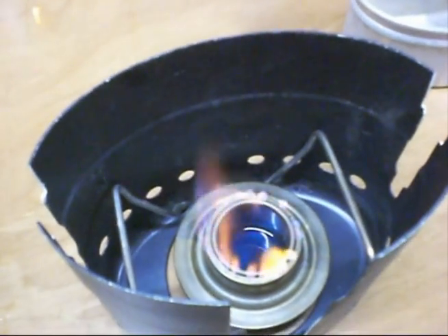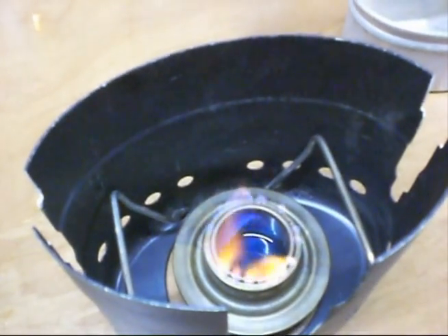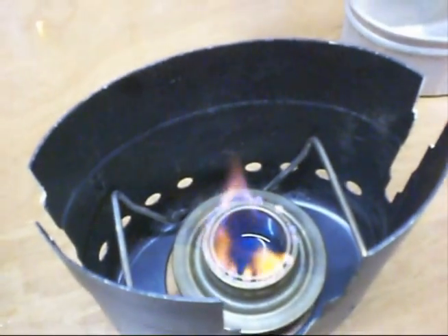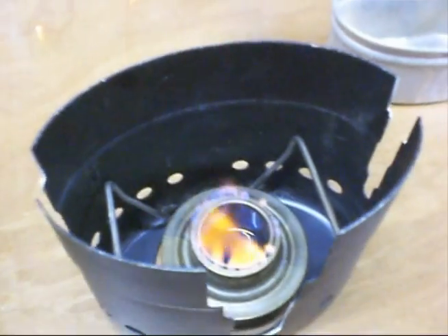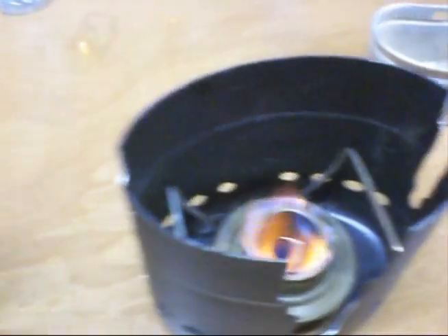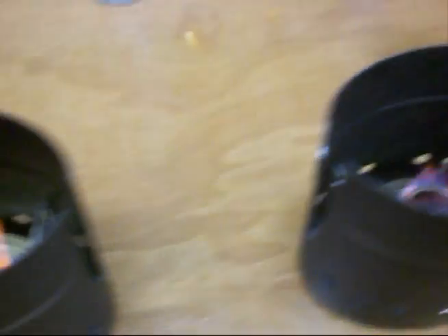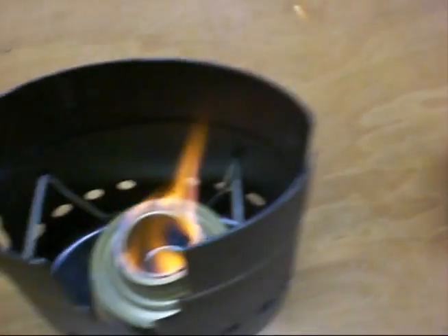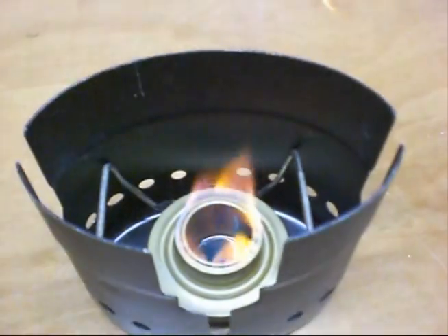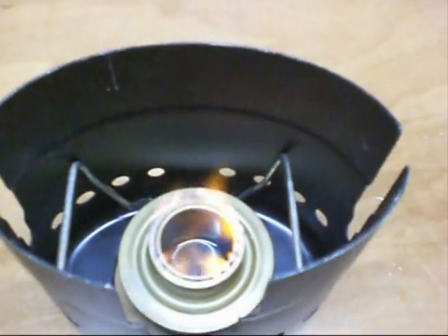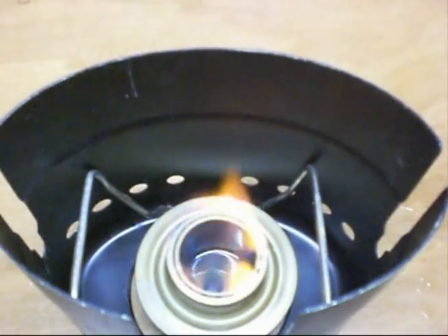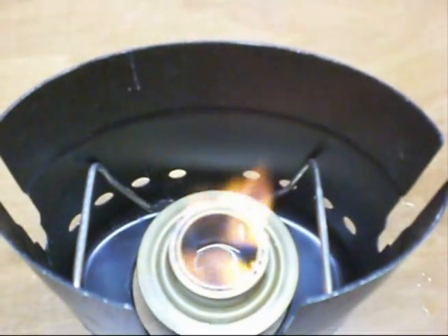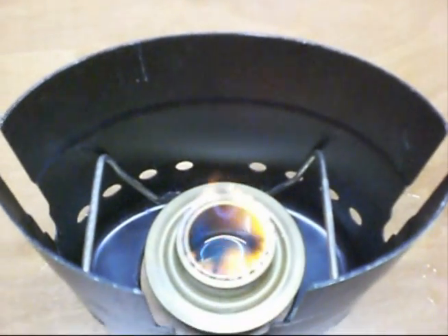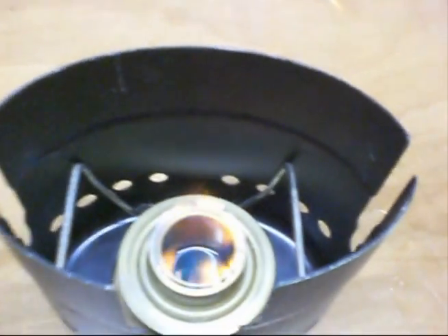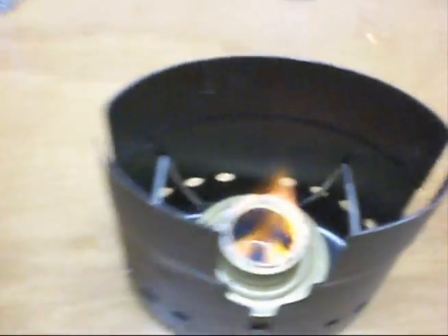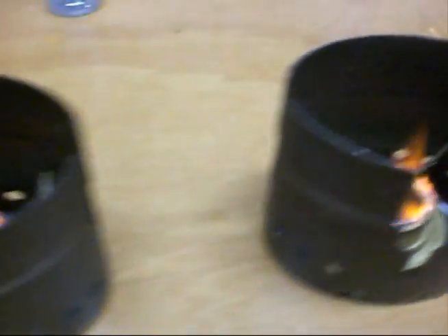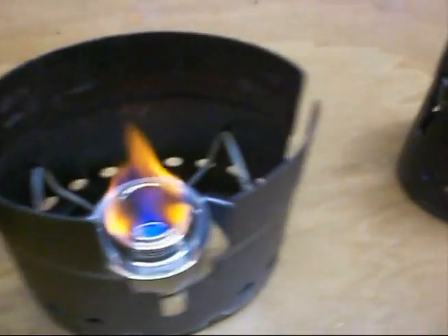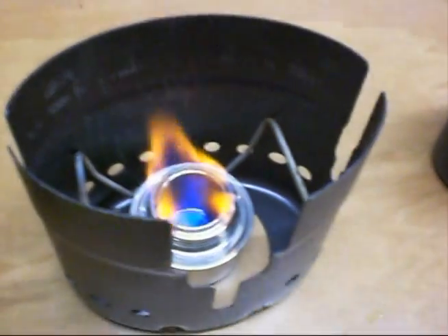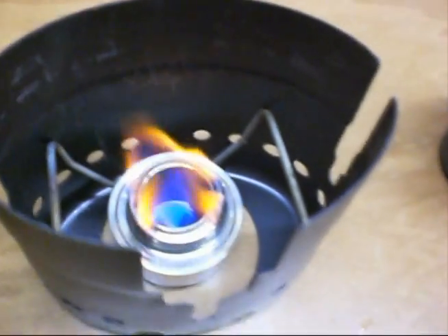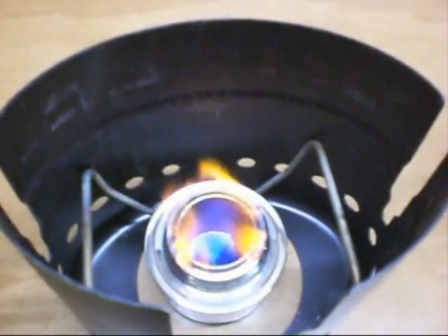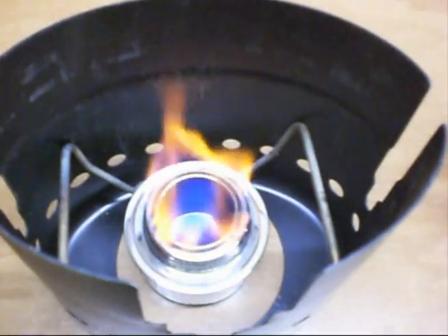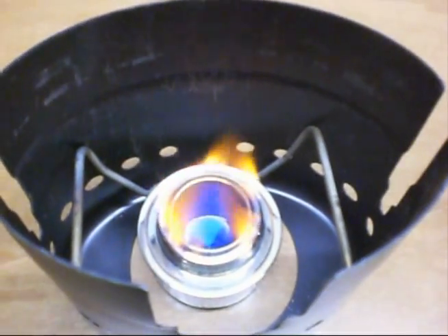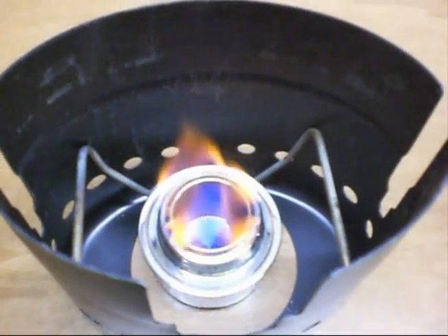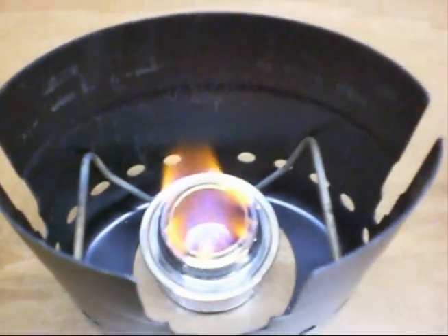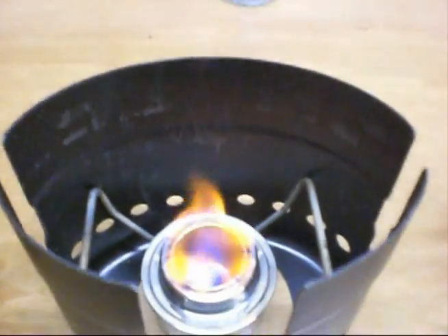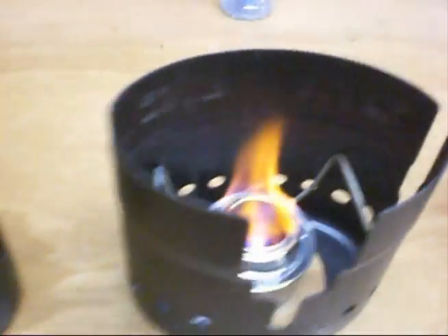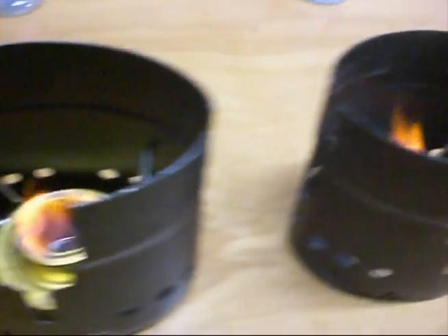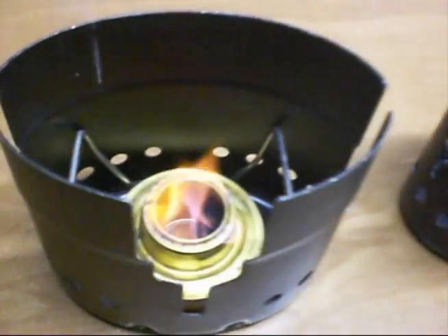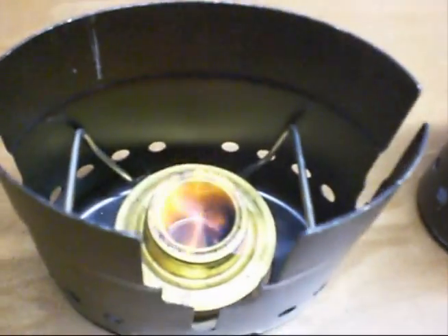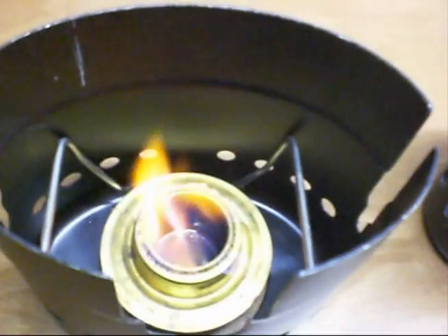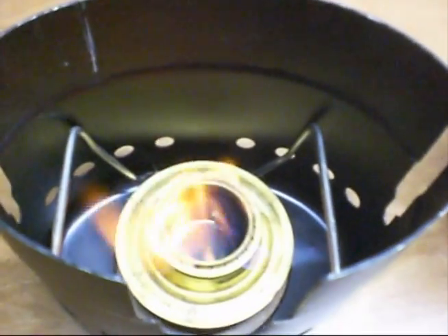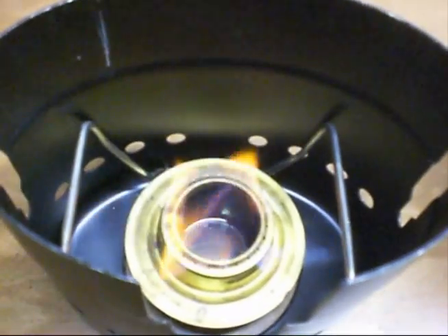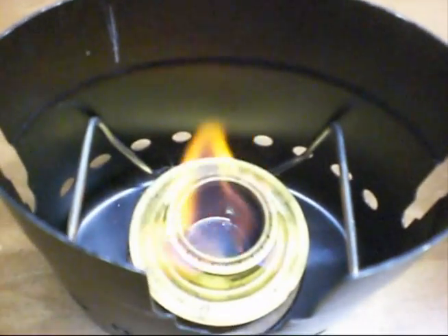Trangia military, Tatonka helical burner, Svea military burner.